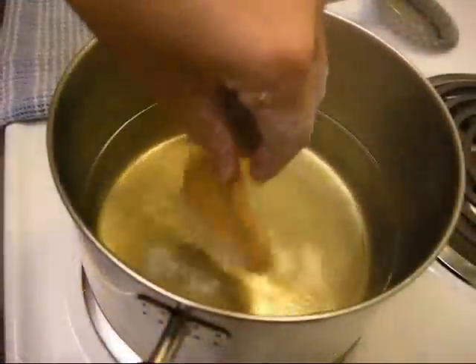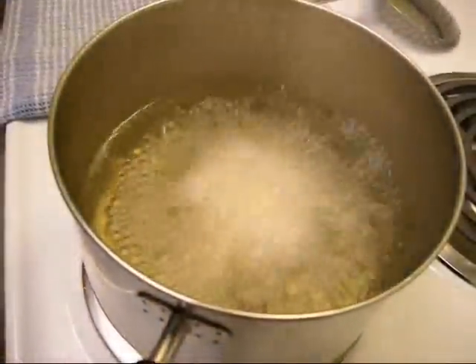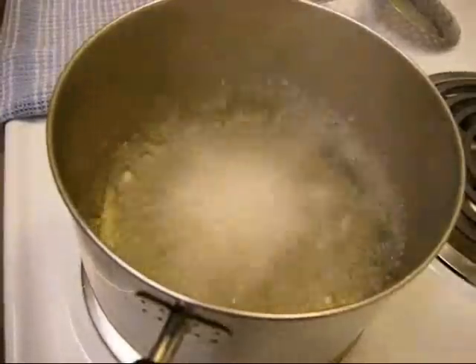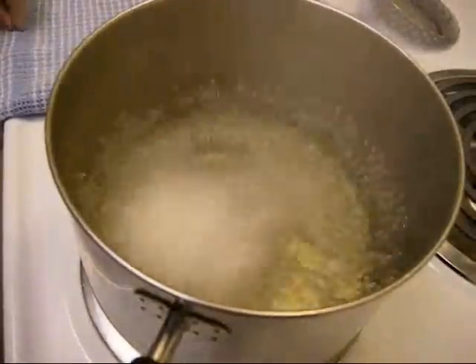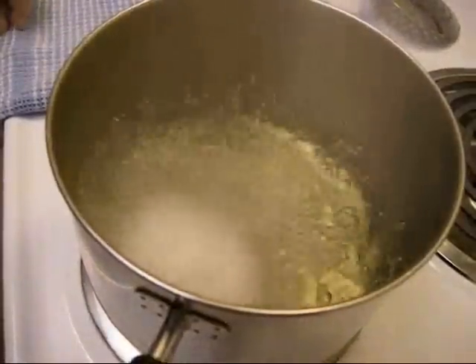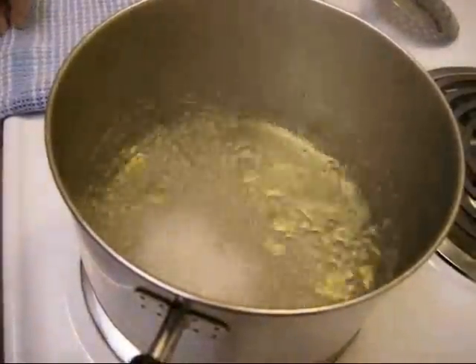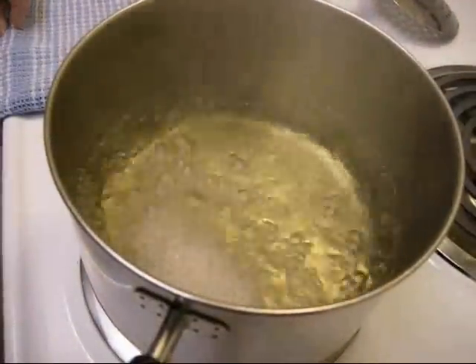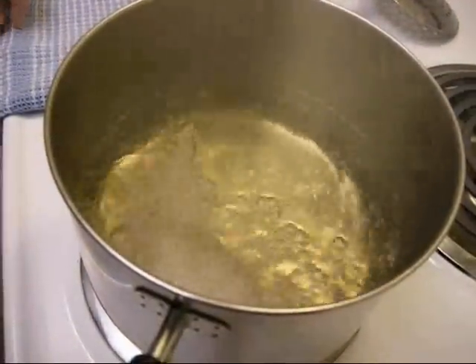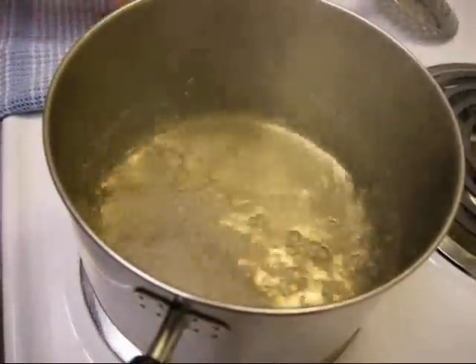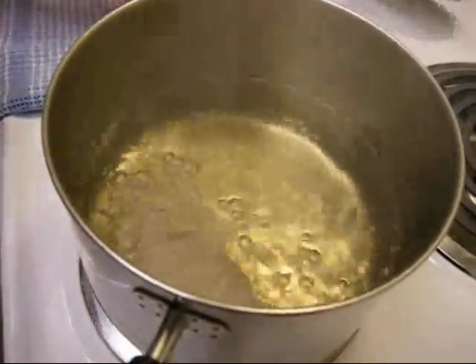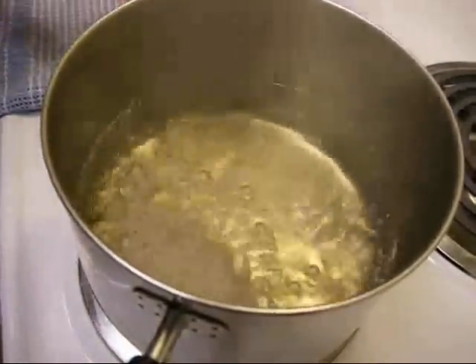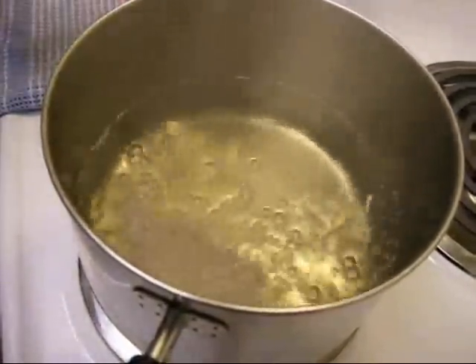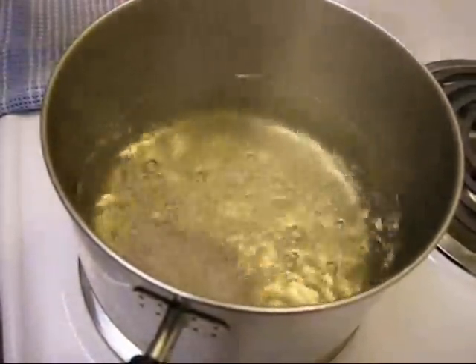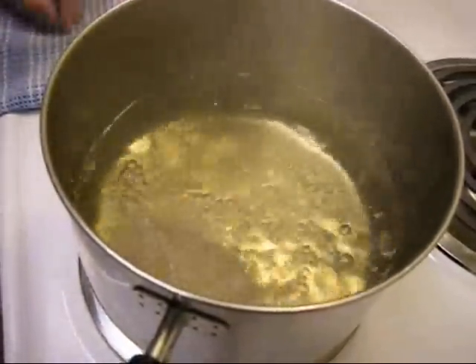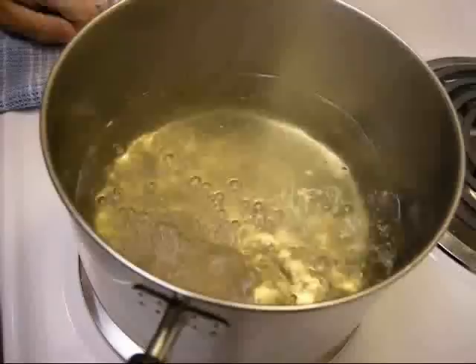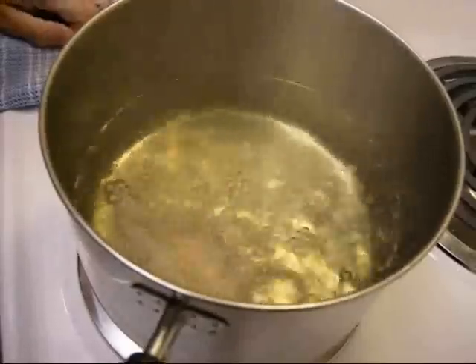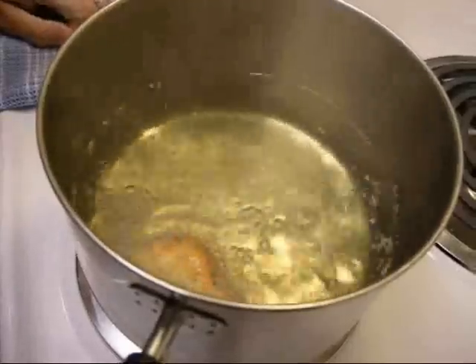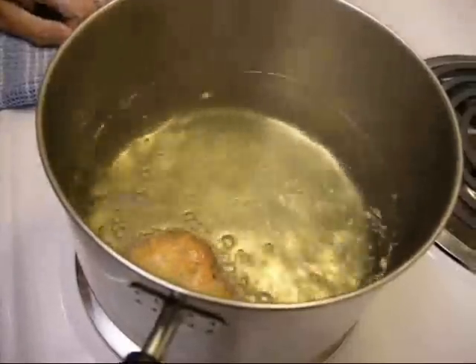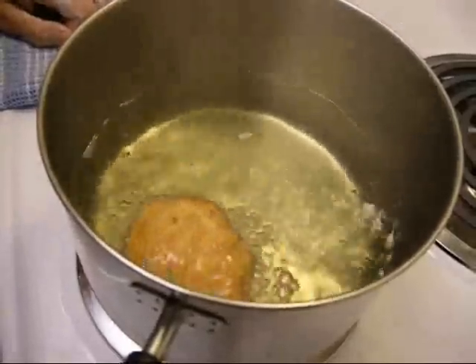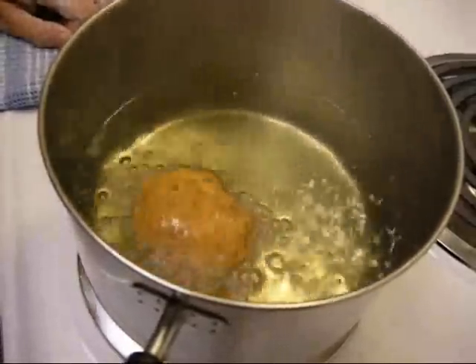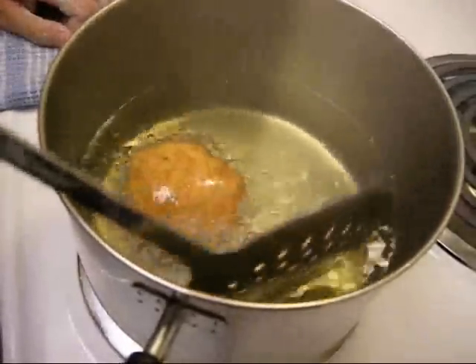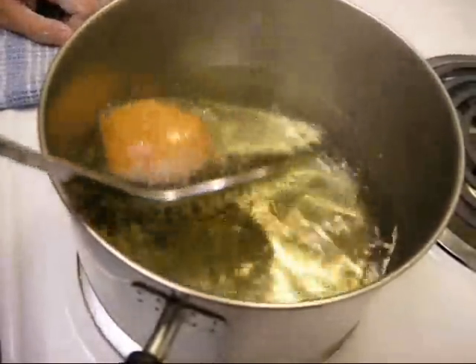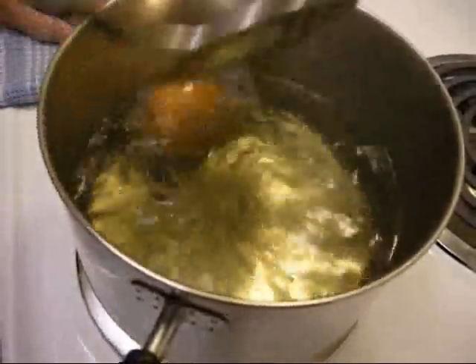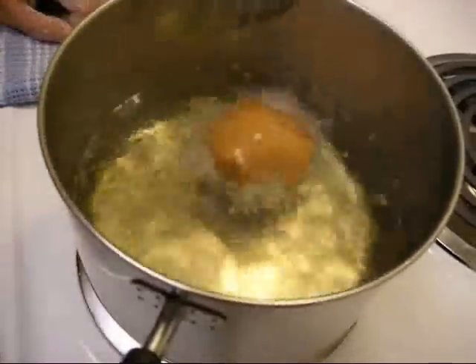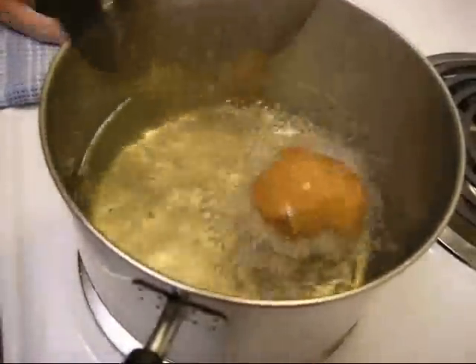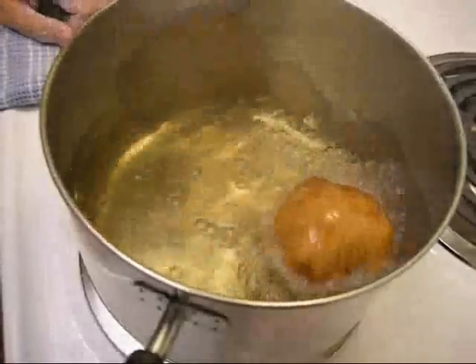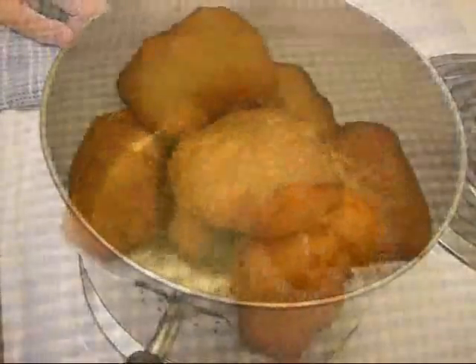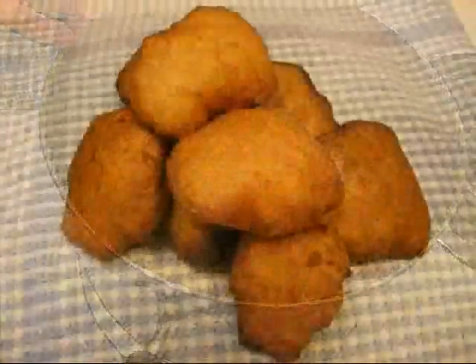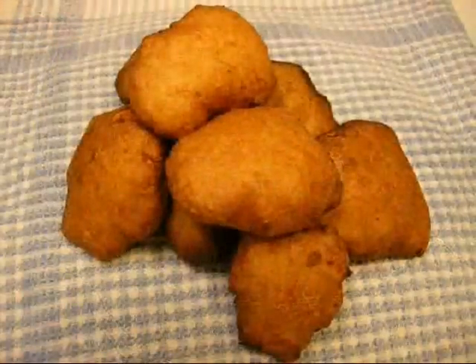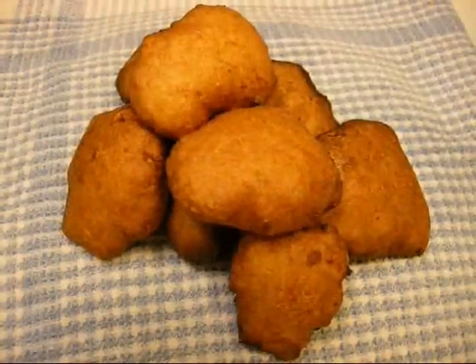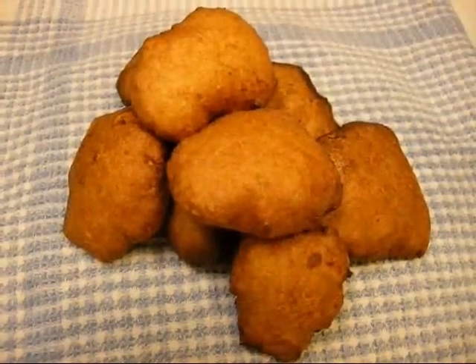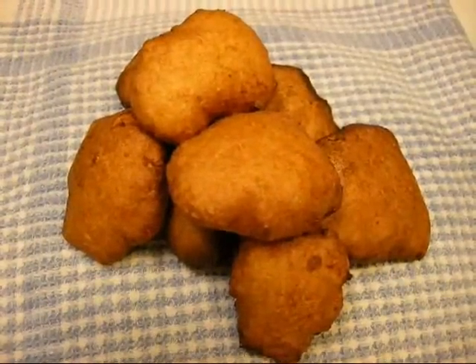Heat a pot of oil until it just begins to smoke and then turn off the heat. Deep fry each of them quickly and remove them once they become golden brown on both sides. Let them drain and cool slightly on paper towels before serving.